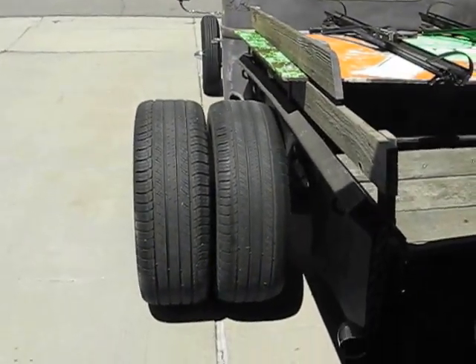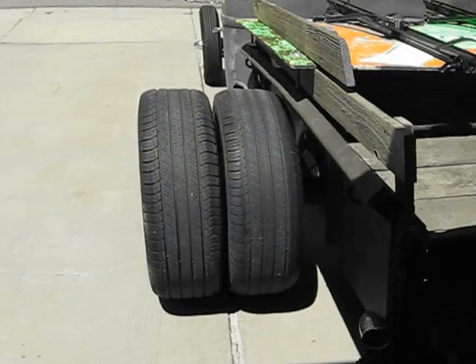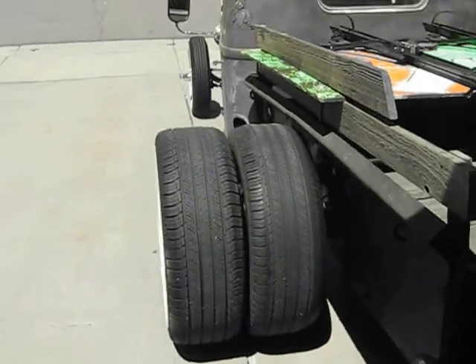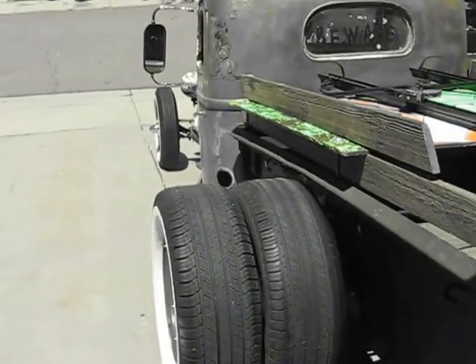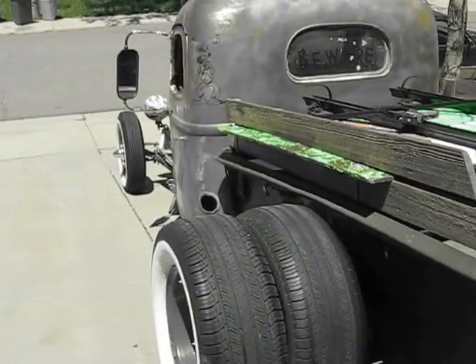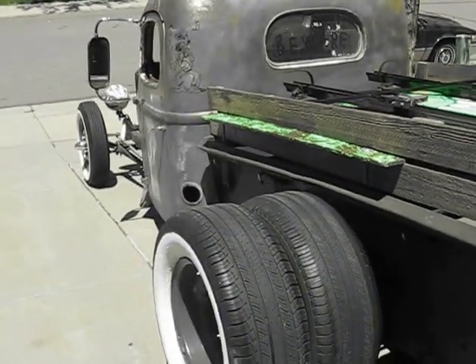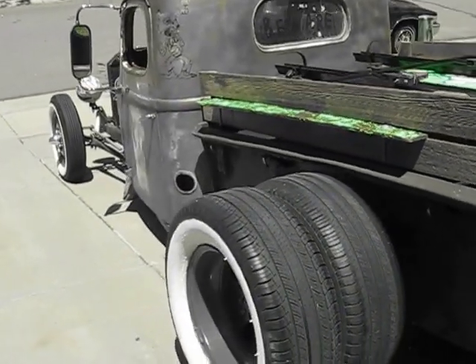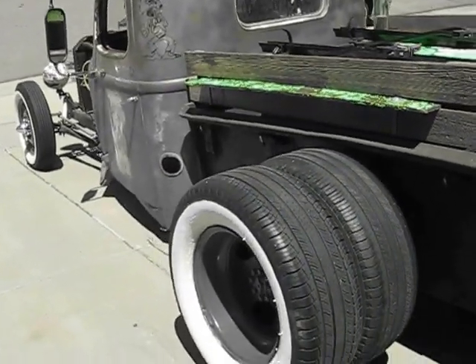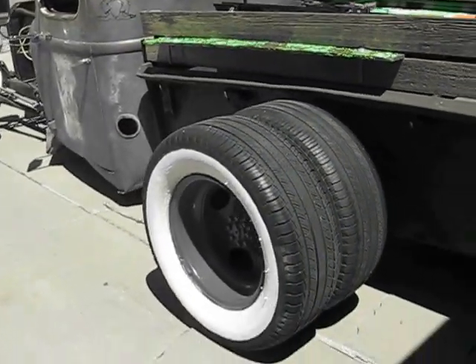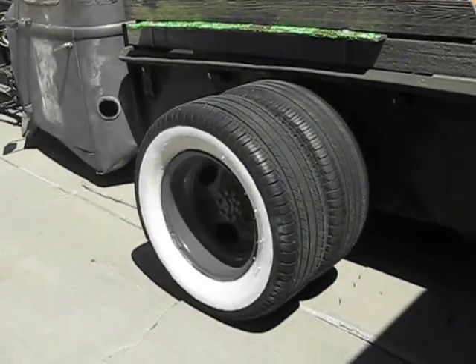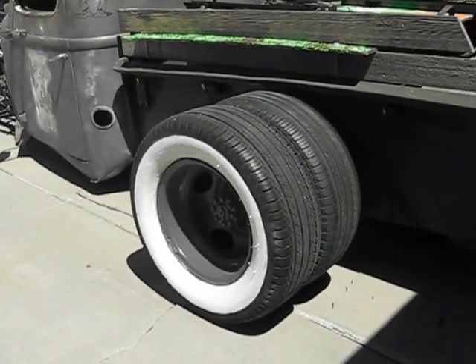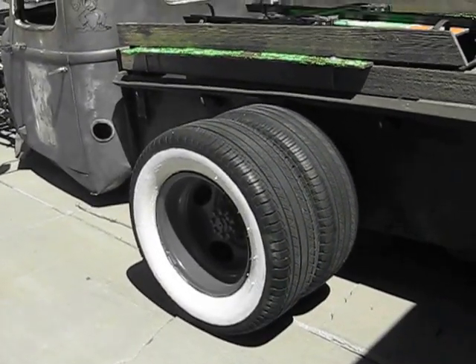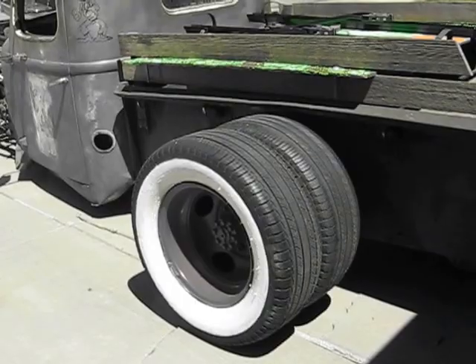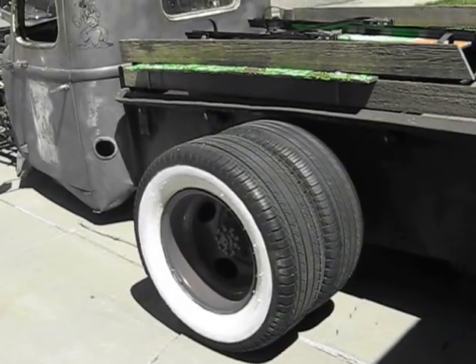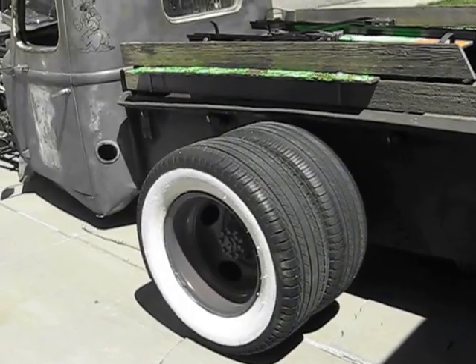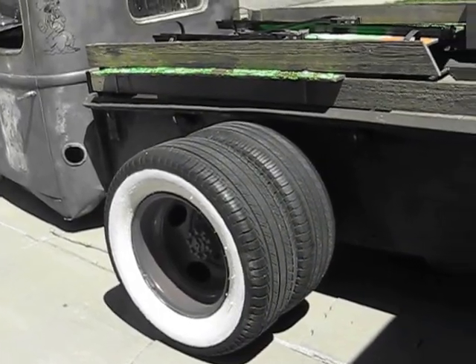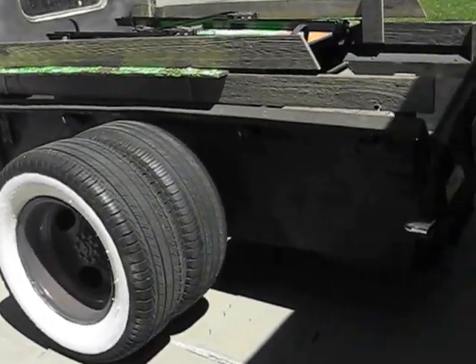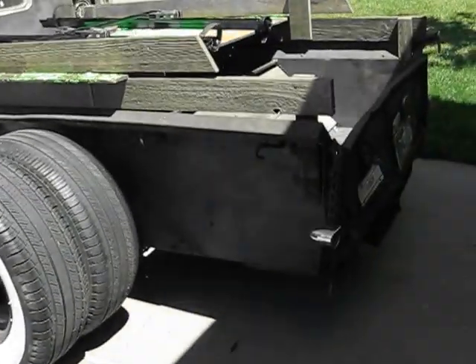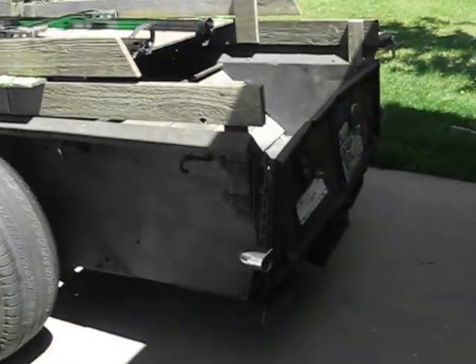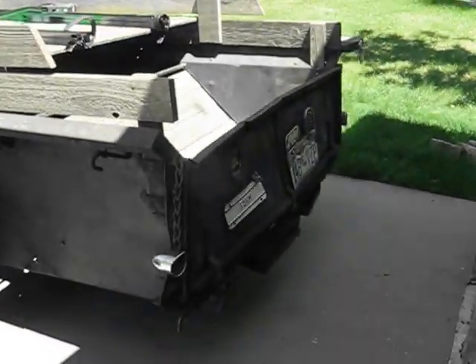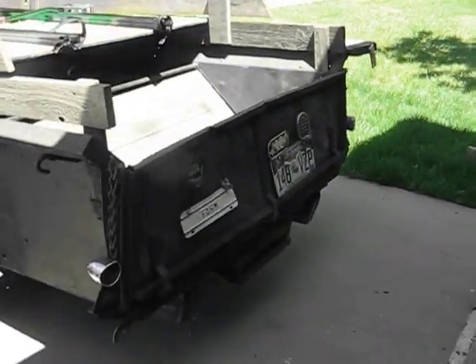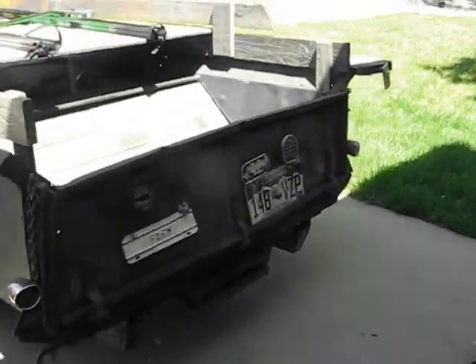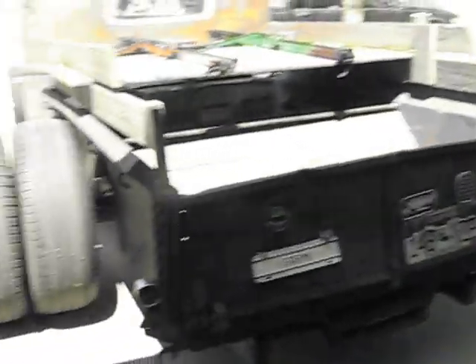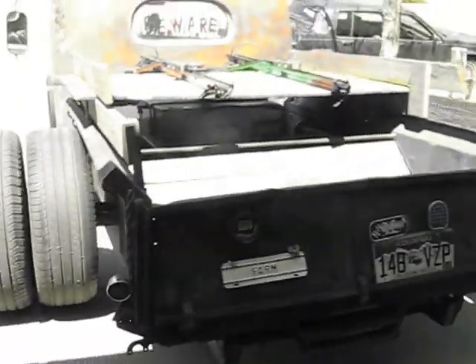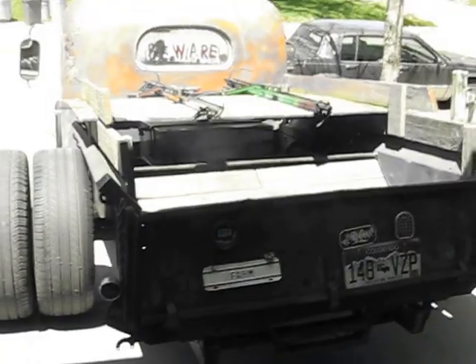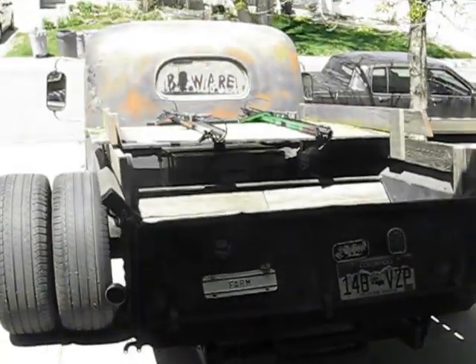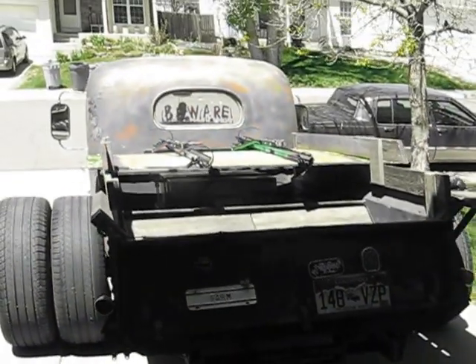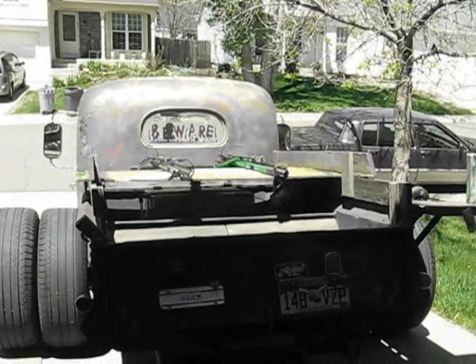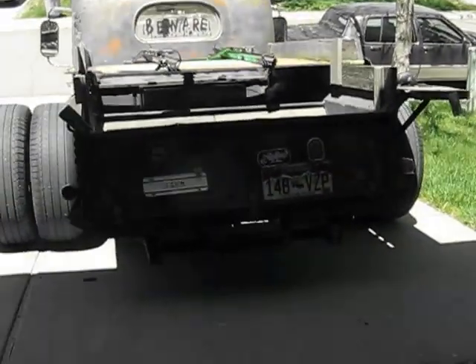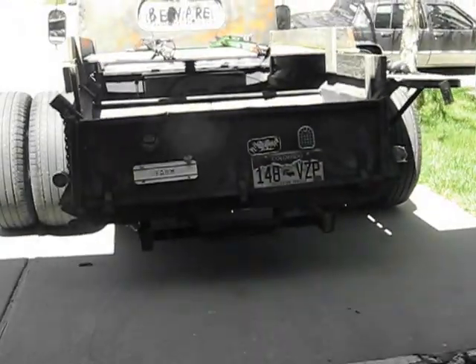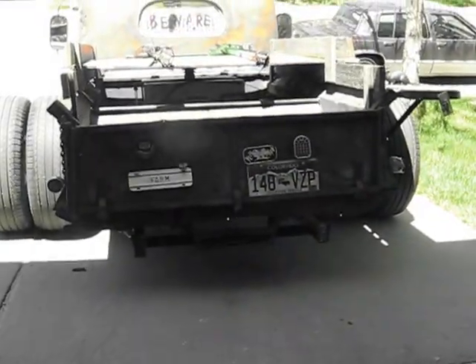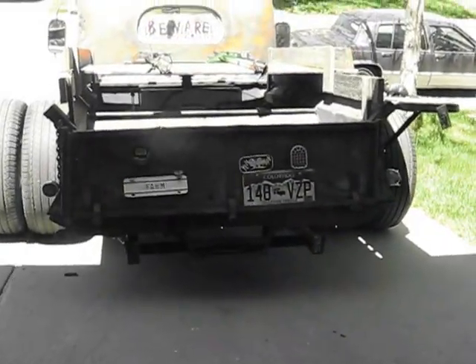You can see the Dually — the dually wheels came out of a one-ton Chevy pickup. I think it's really got a killer profile from the back.